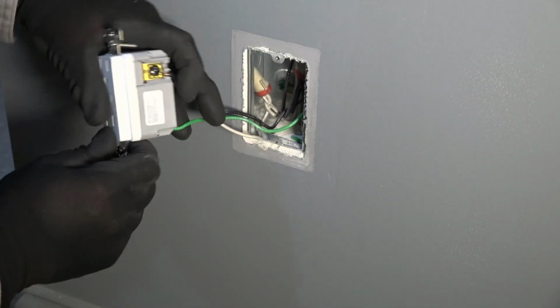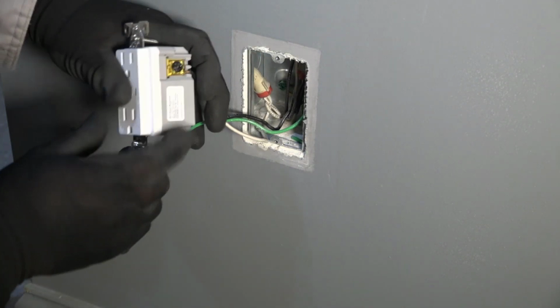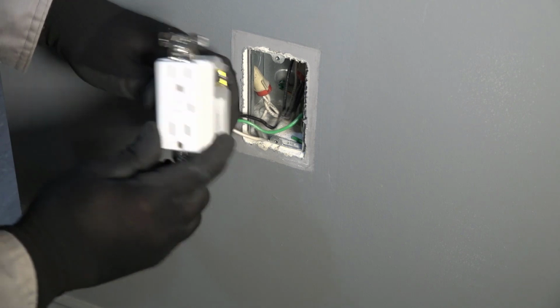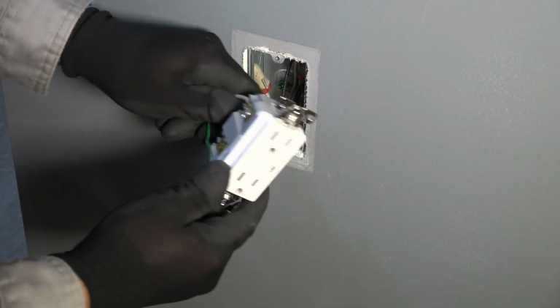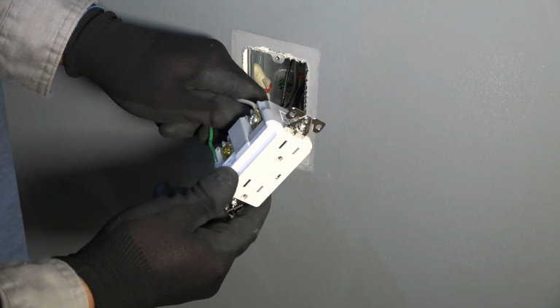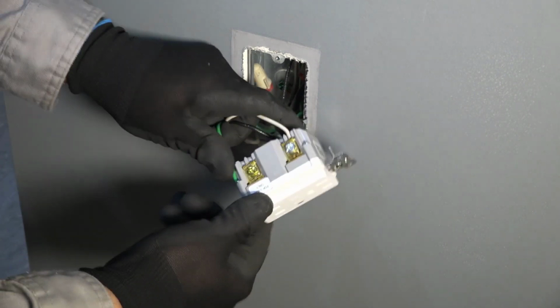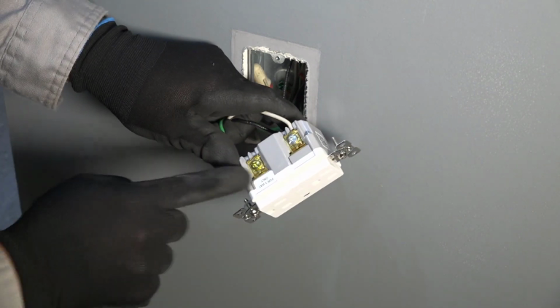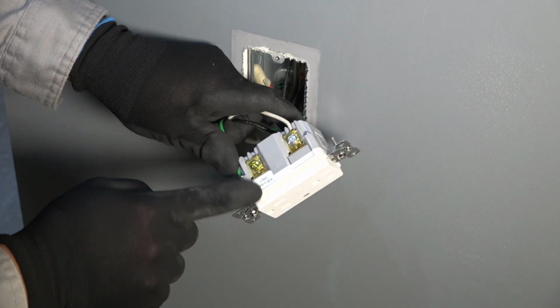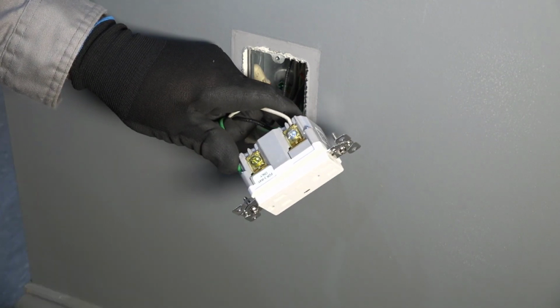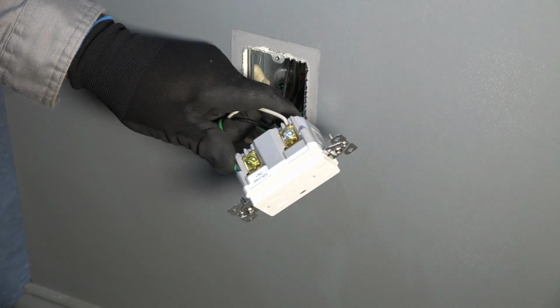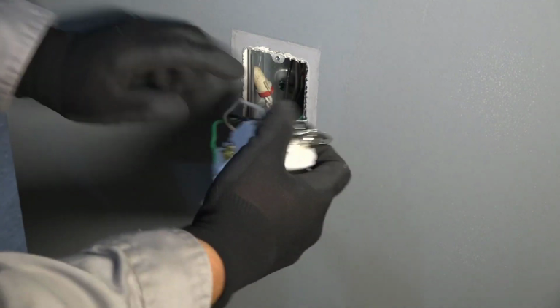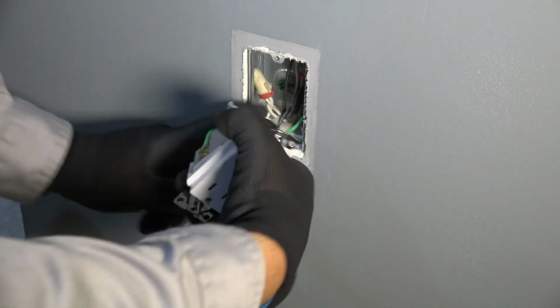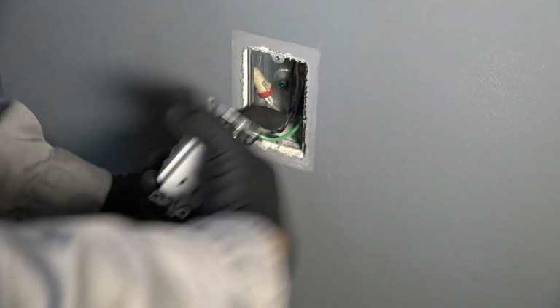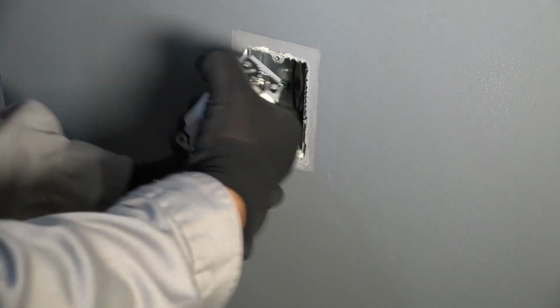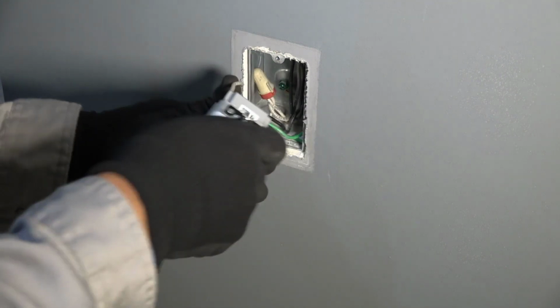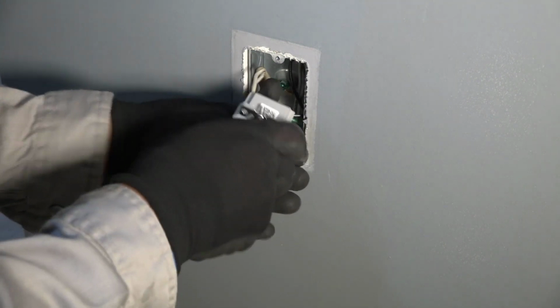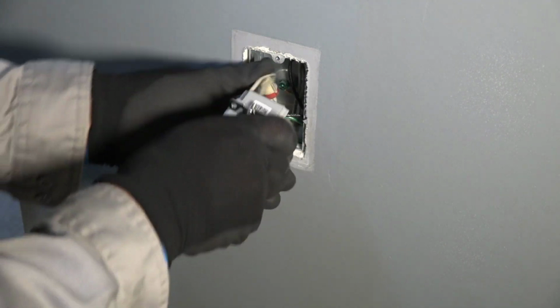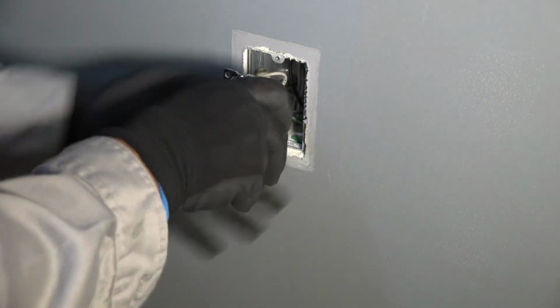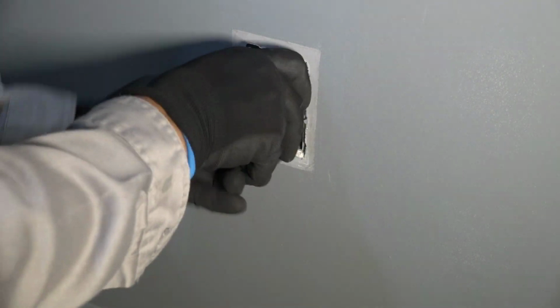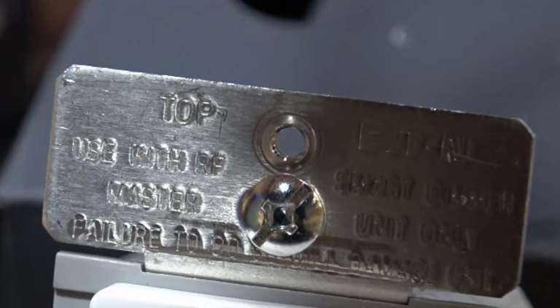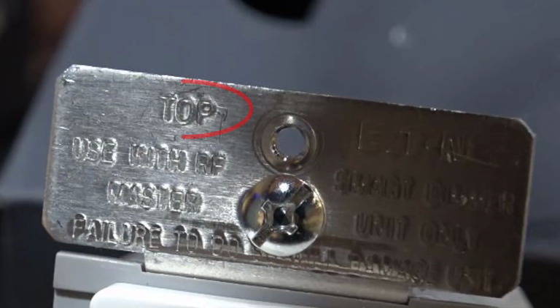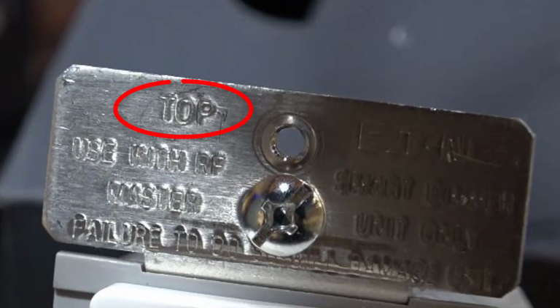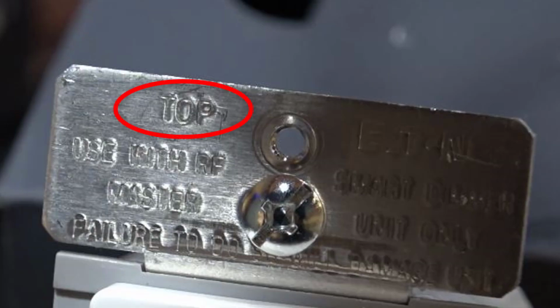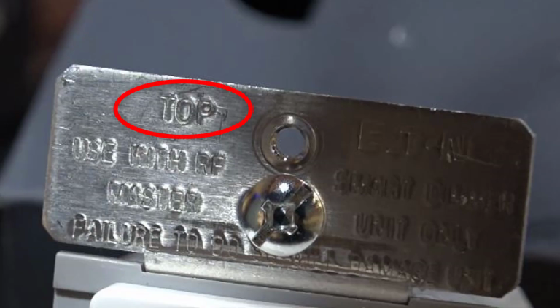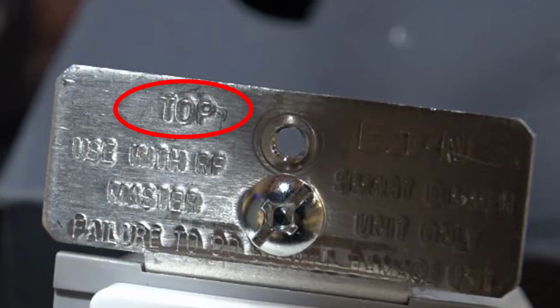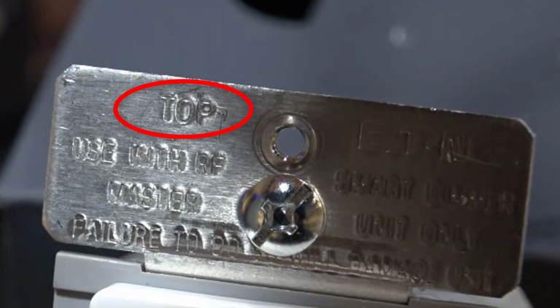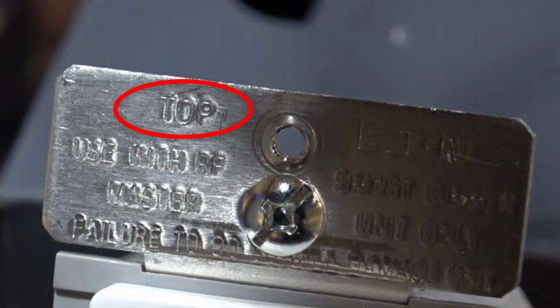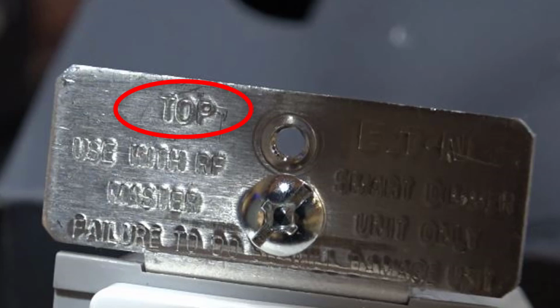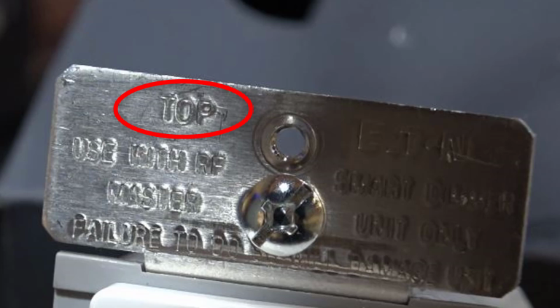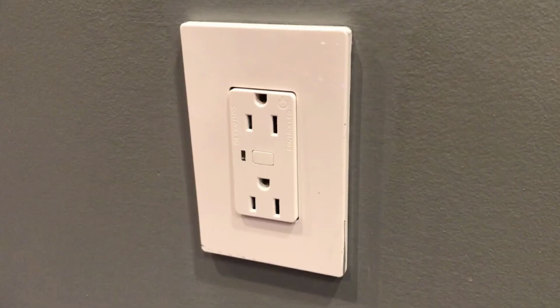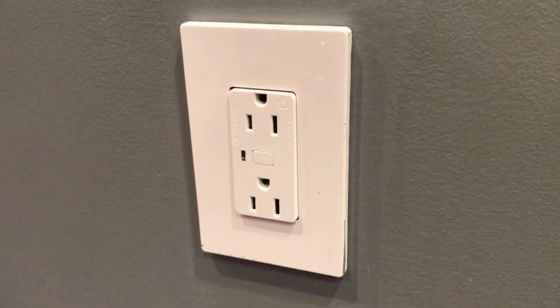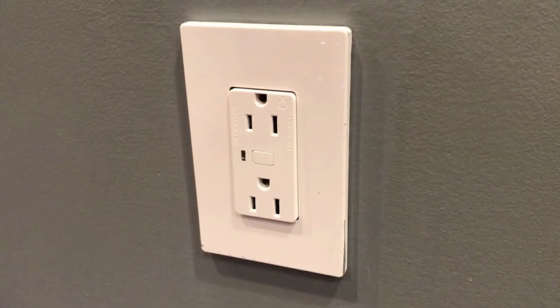Check to make sure all screws are torqued appropriately. Install back into the wall box, paying attention to the orientation of the device. The word 'top' is engraved on the ground strap for guidance. Install the wall plate as well.